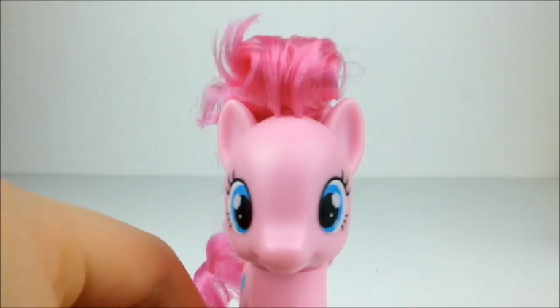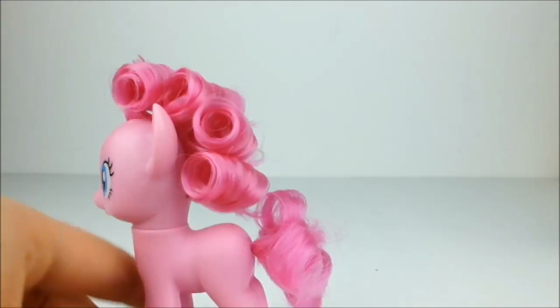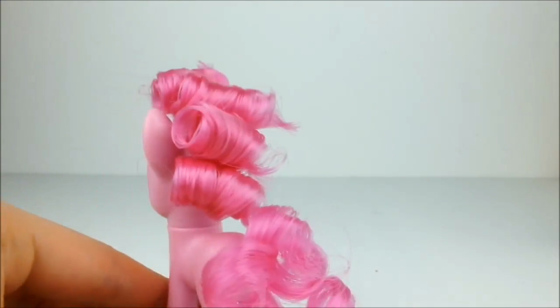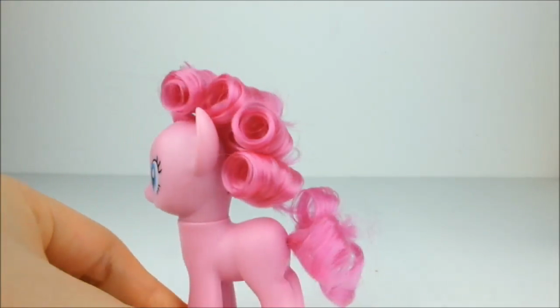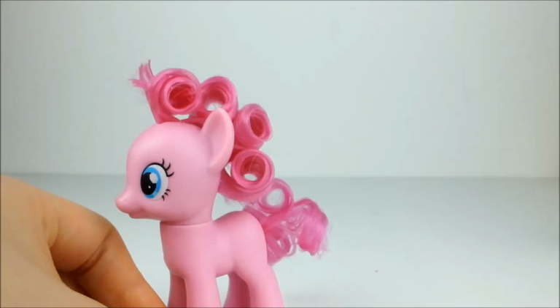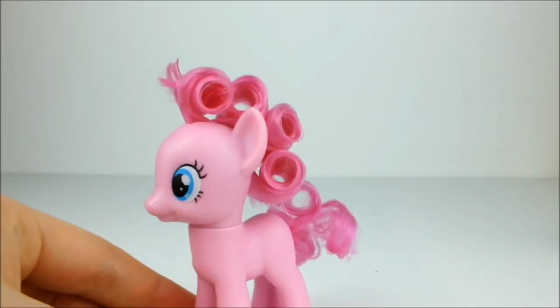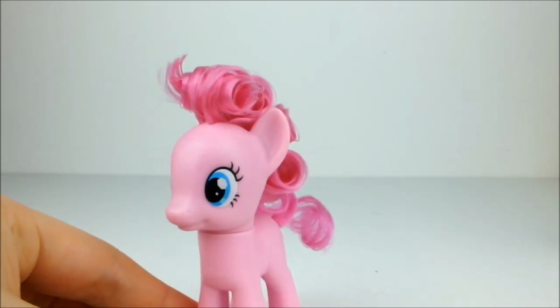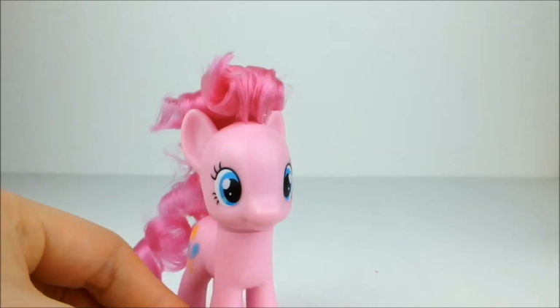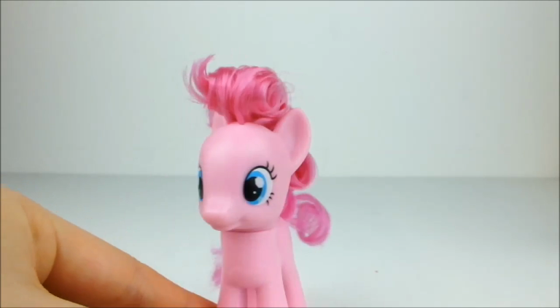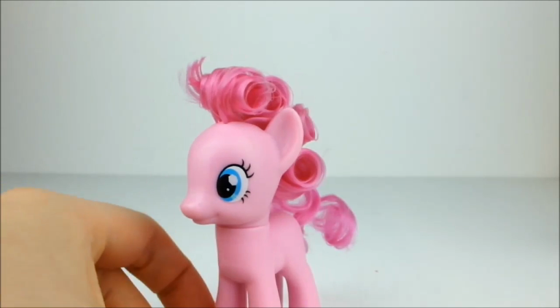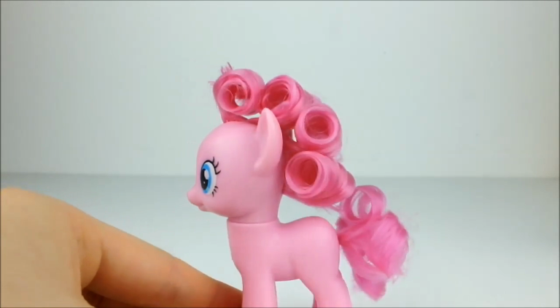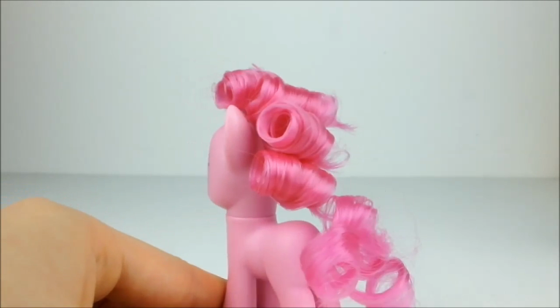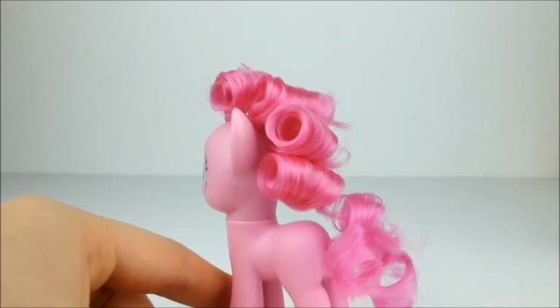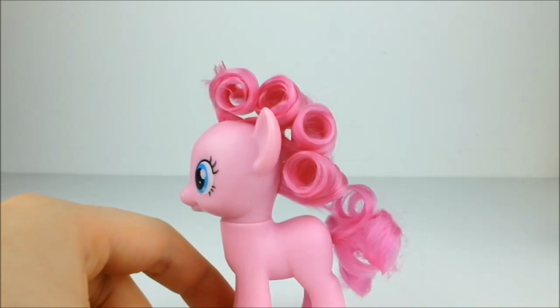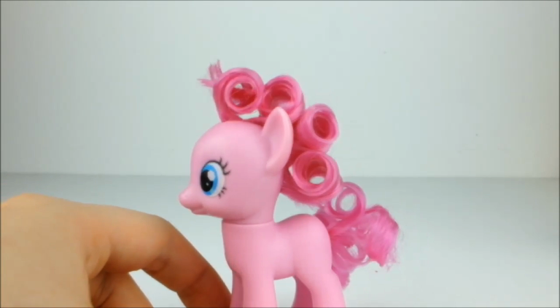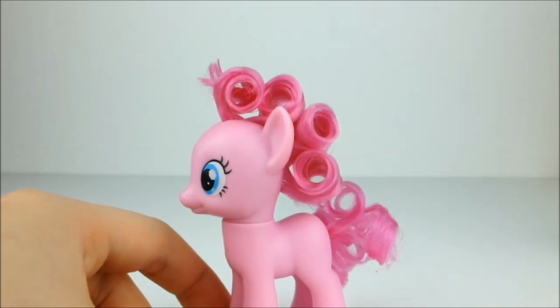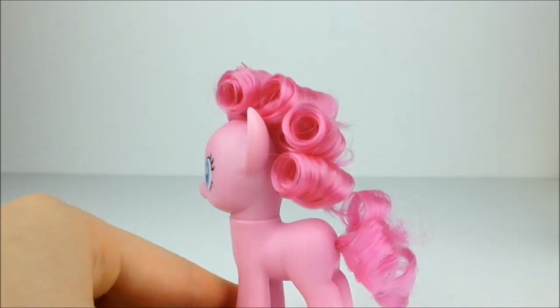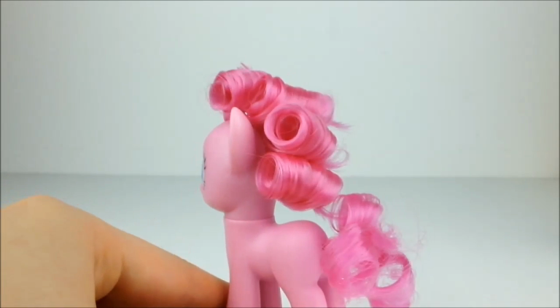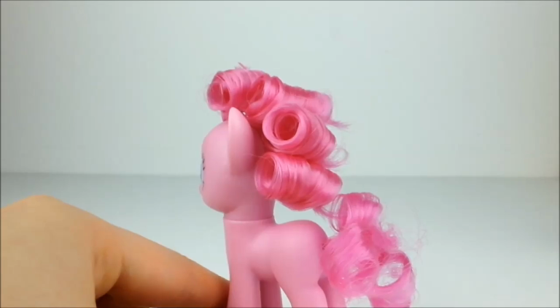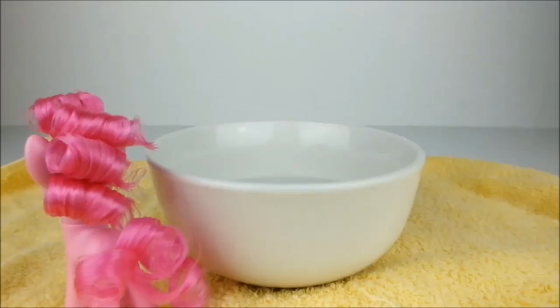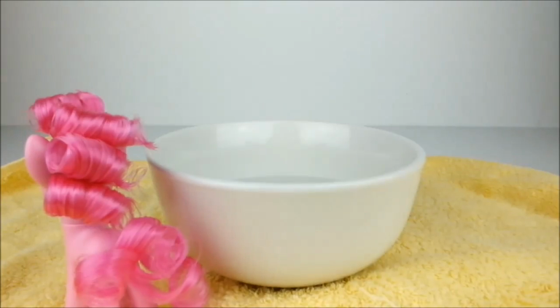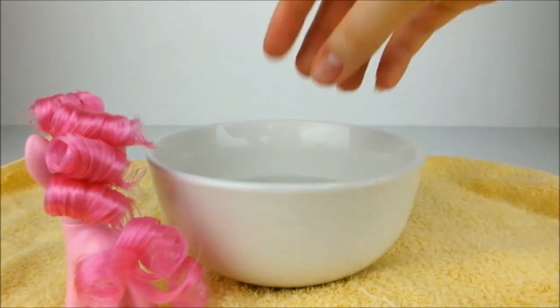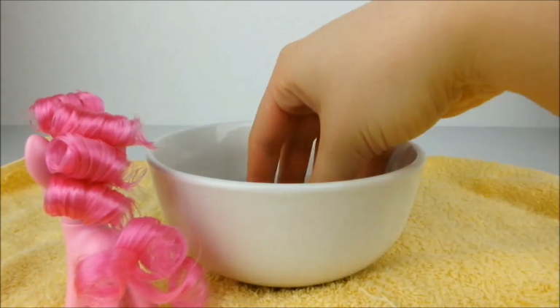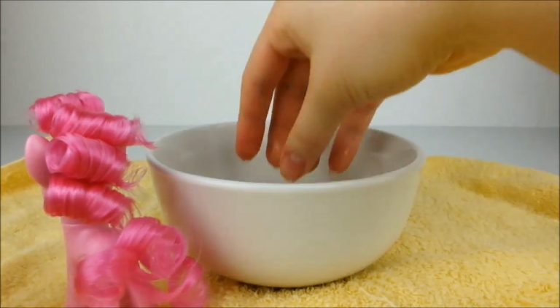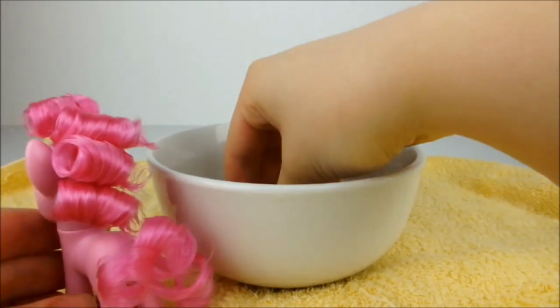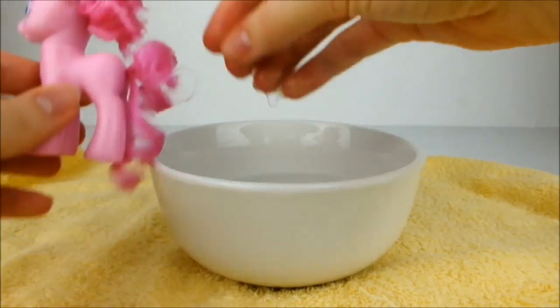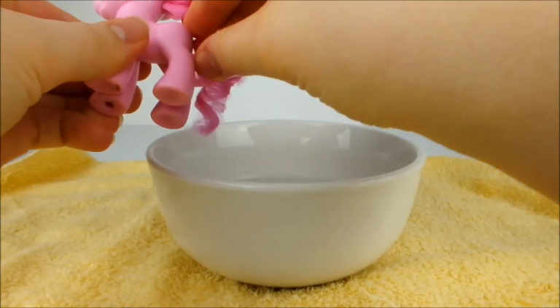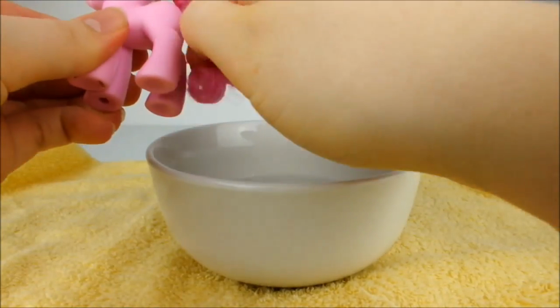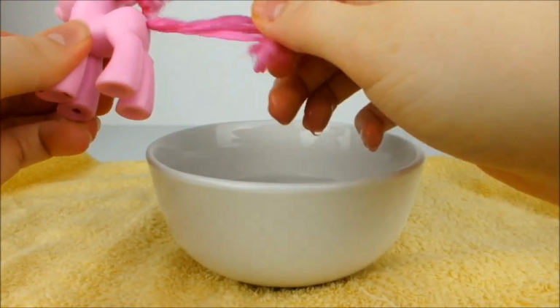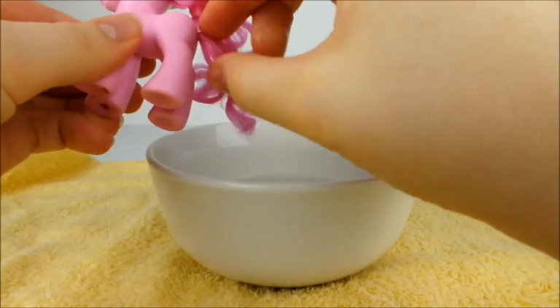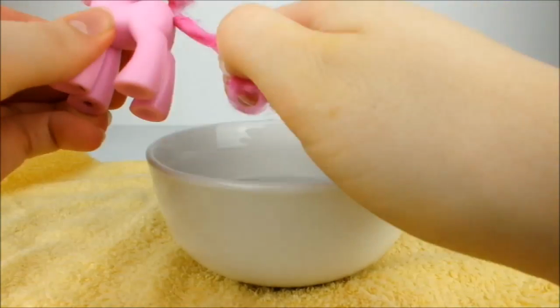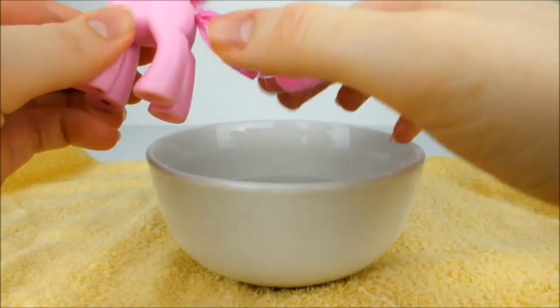After removing all of the pins, Pinkie's should look like this. Next, dip the tips of your fingers in water and gently run them over the curls to loosen them.